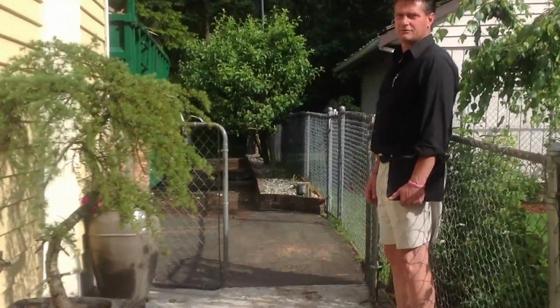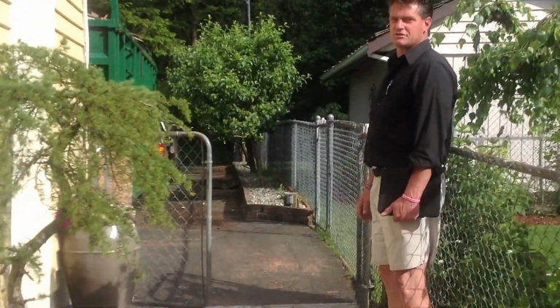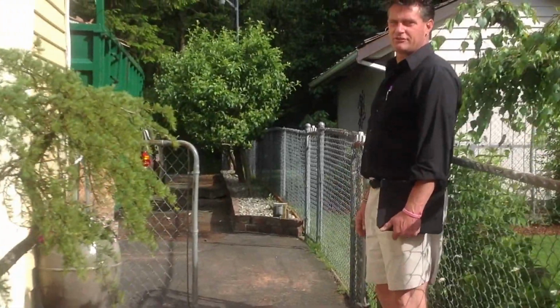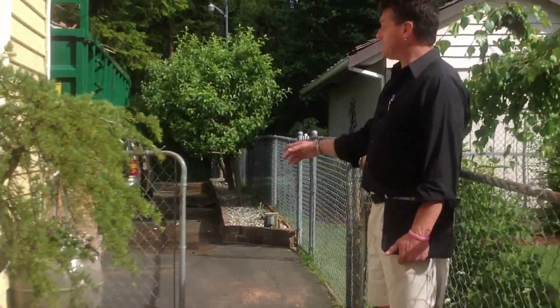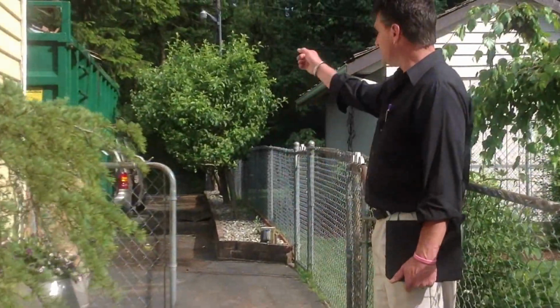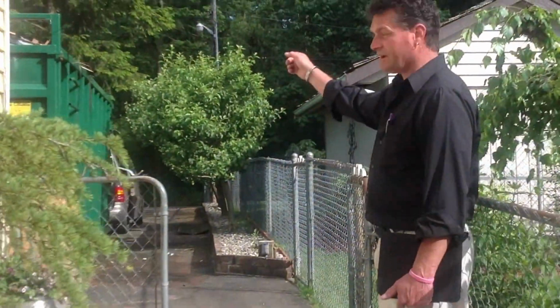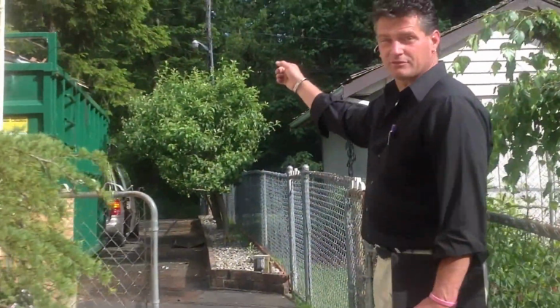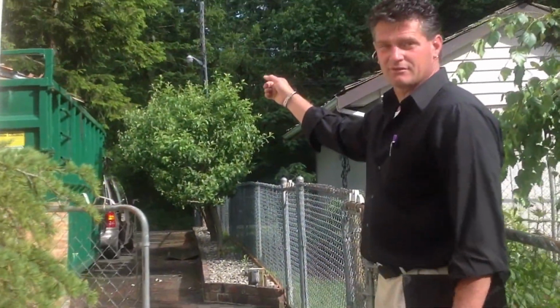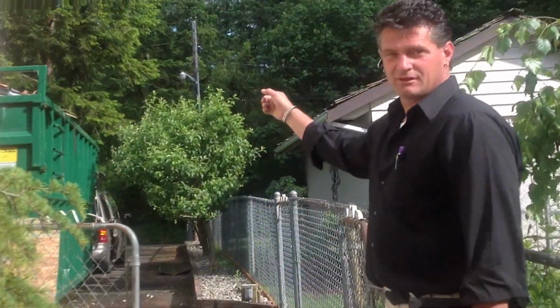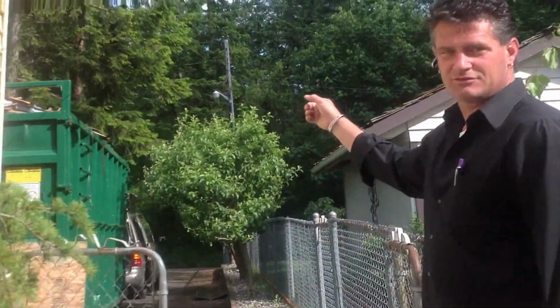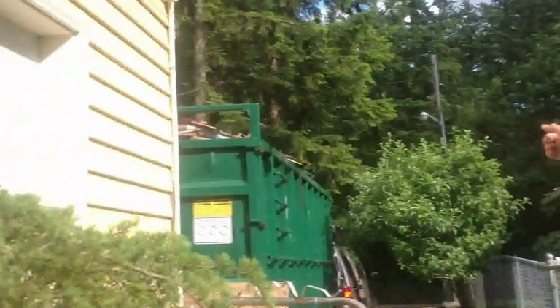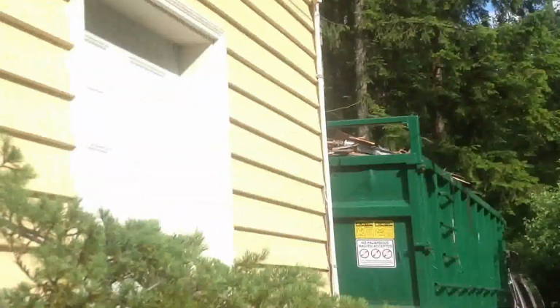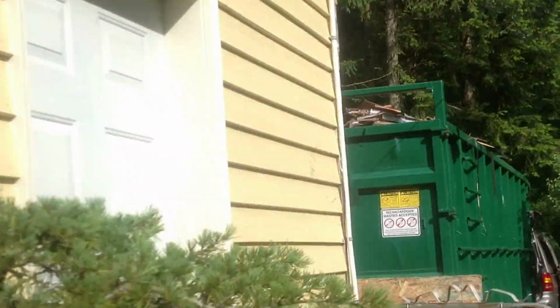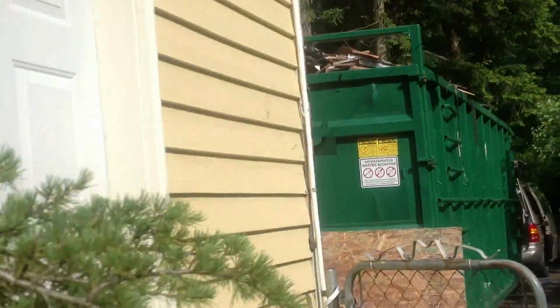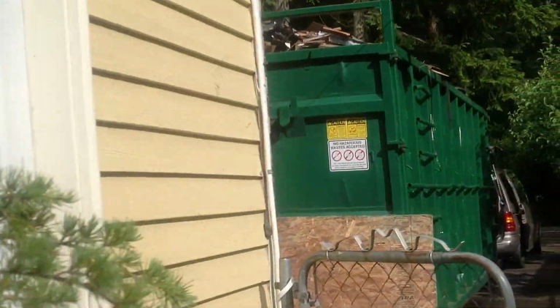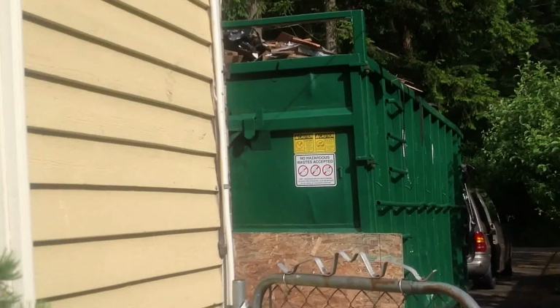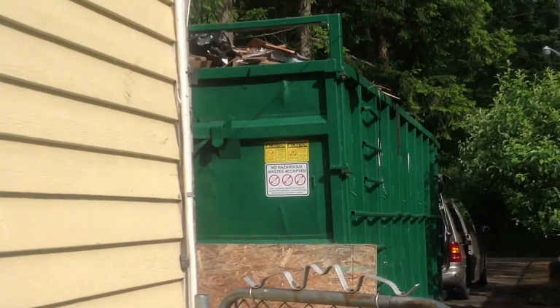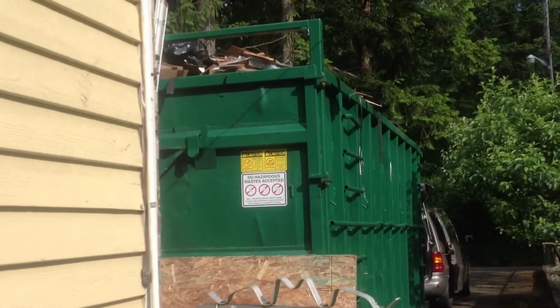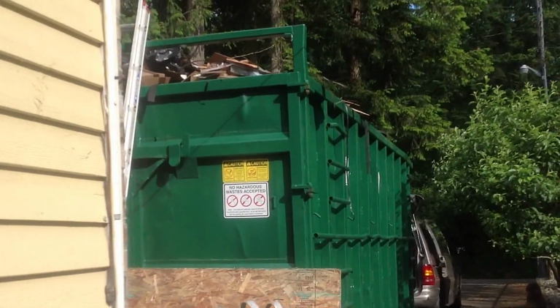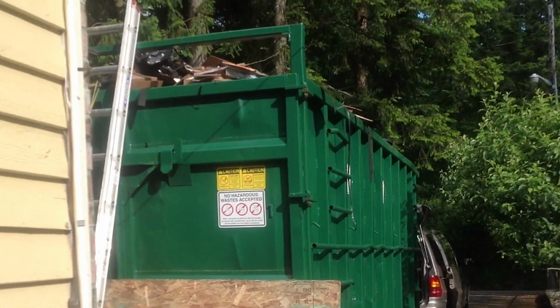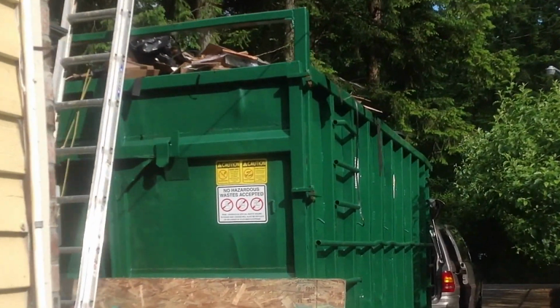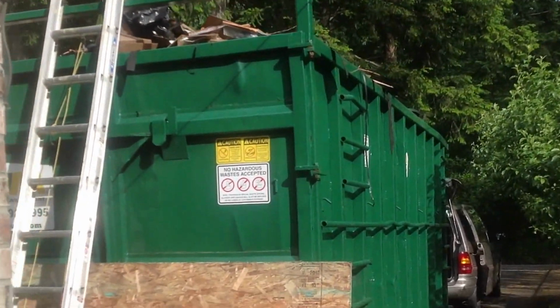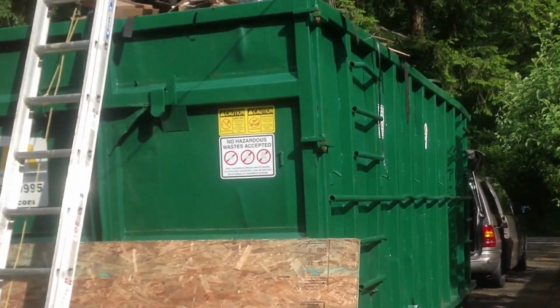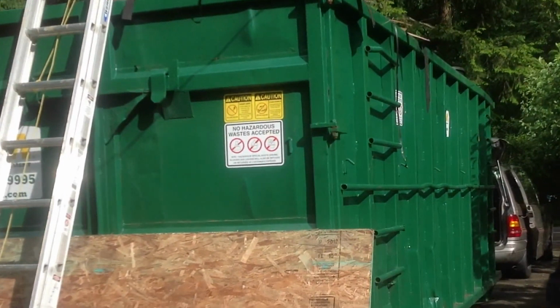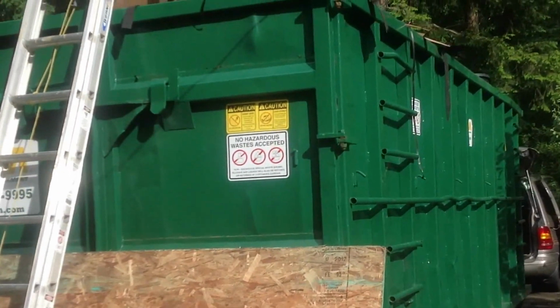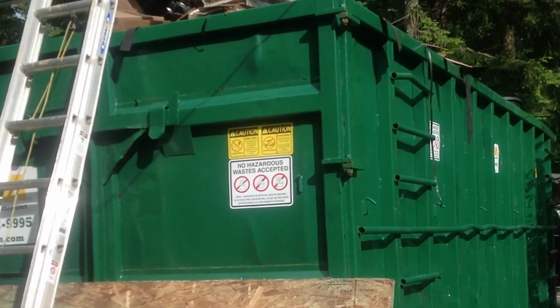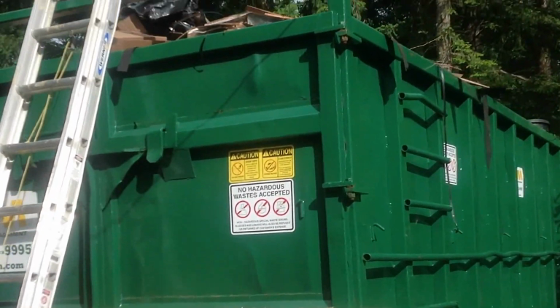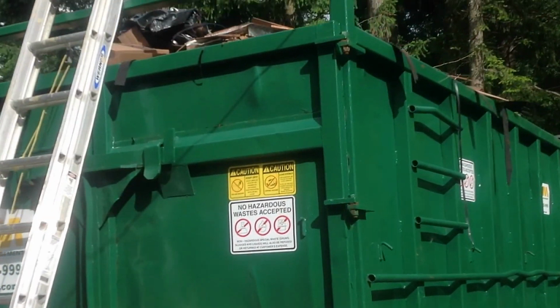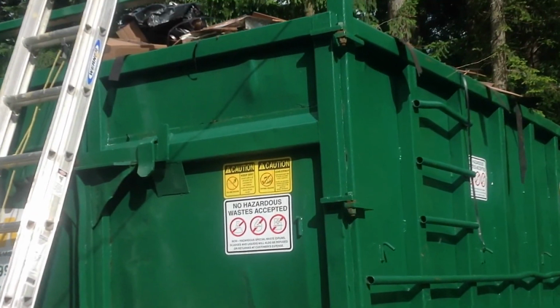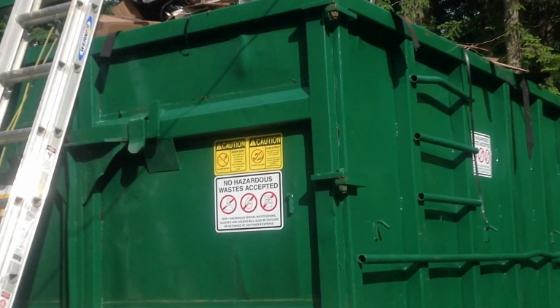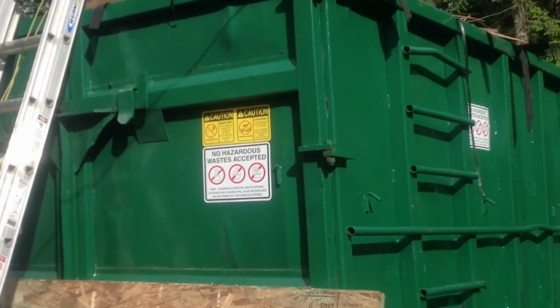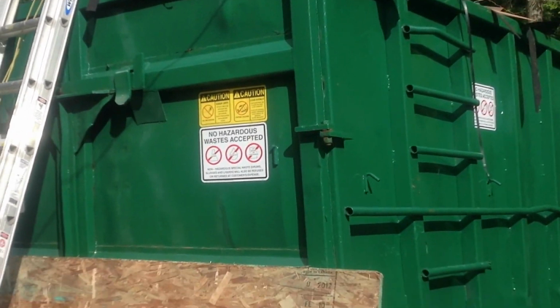So as you can see, we have a full dumpster. Check that dumpster out — it's completely full. Just packing up, getting ready to go.